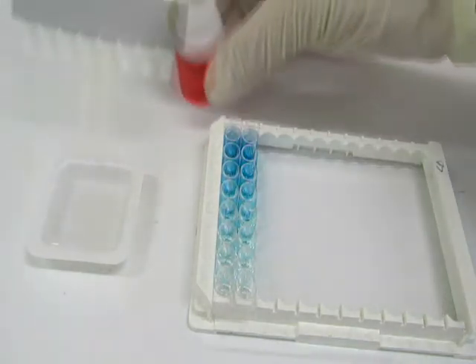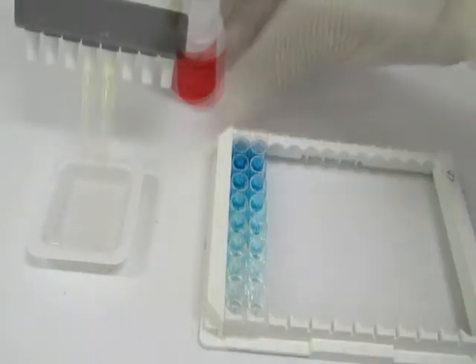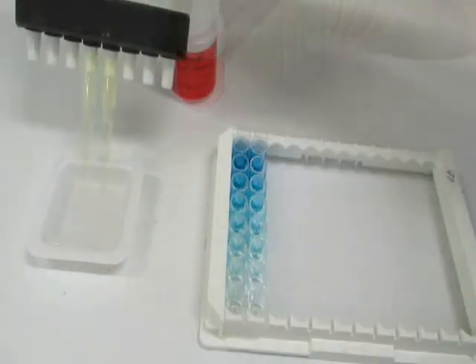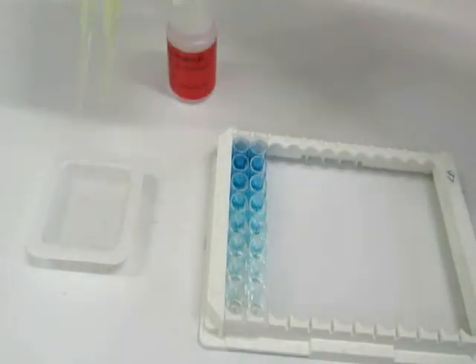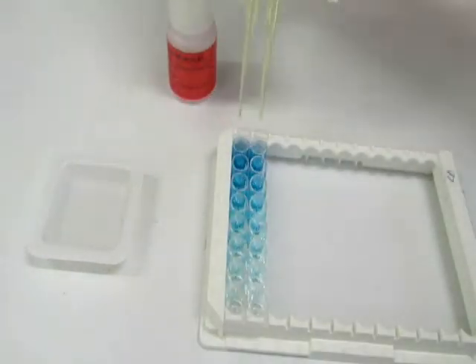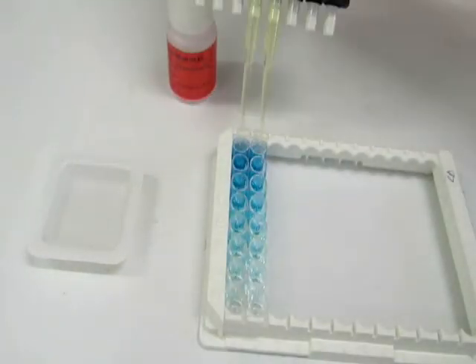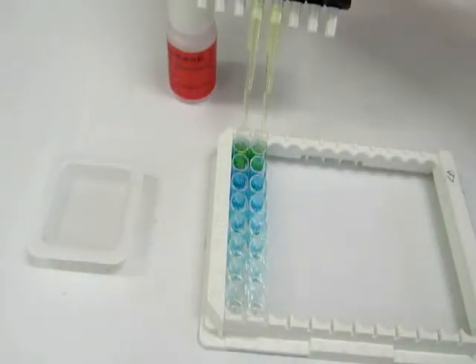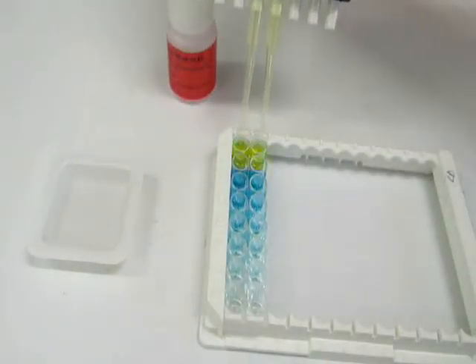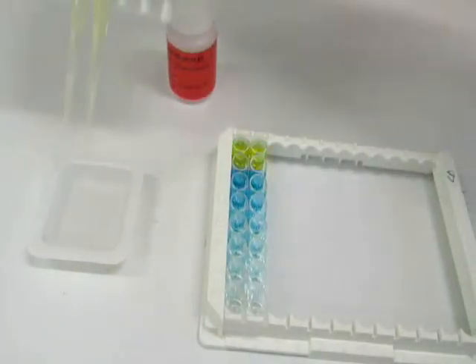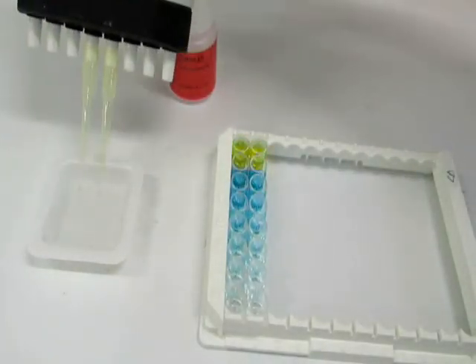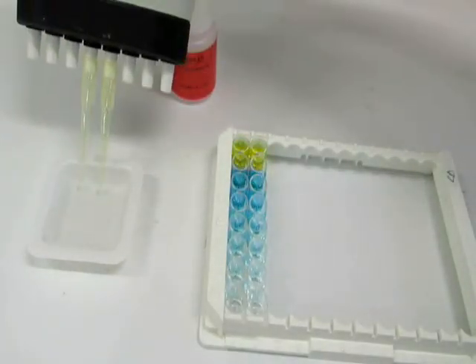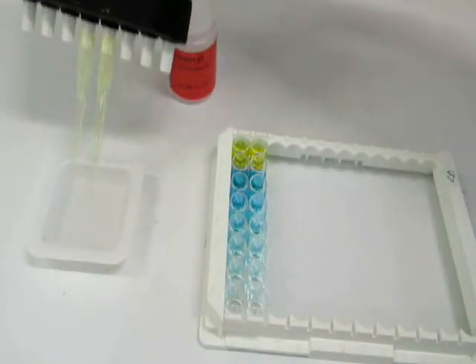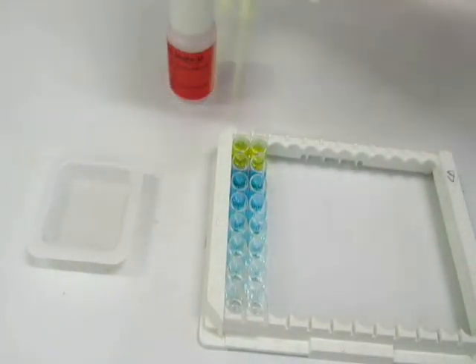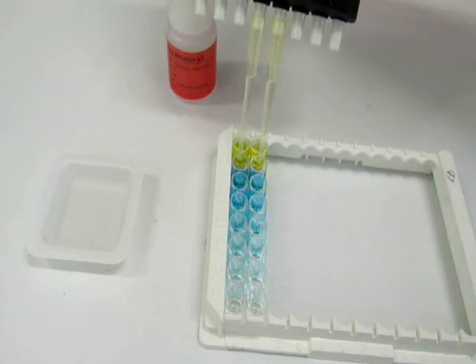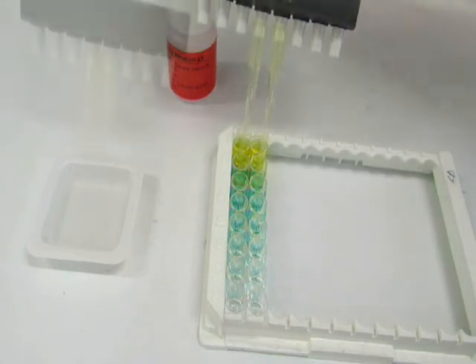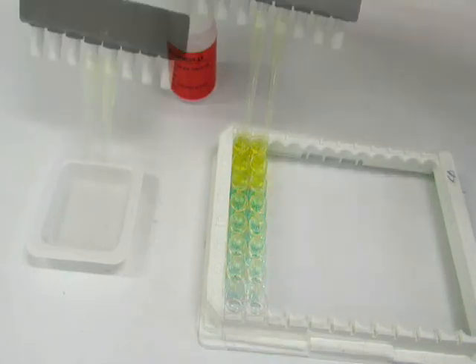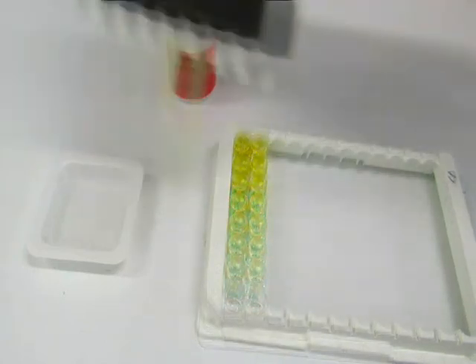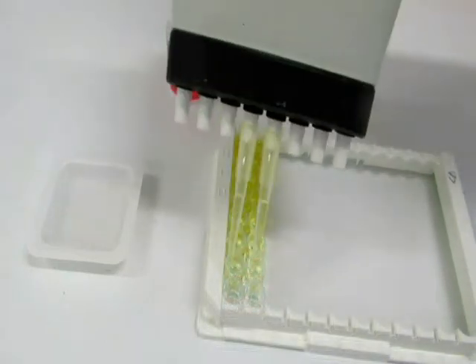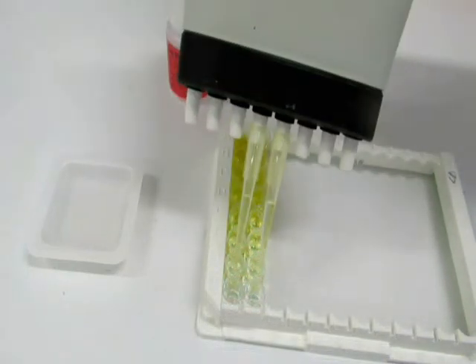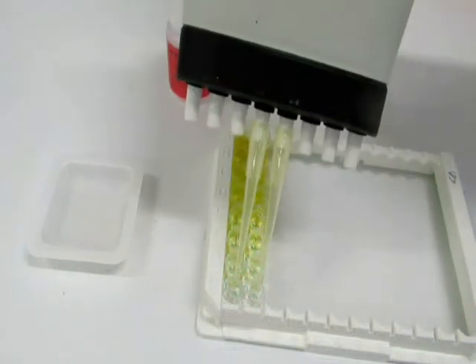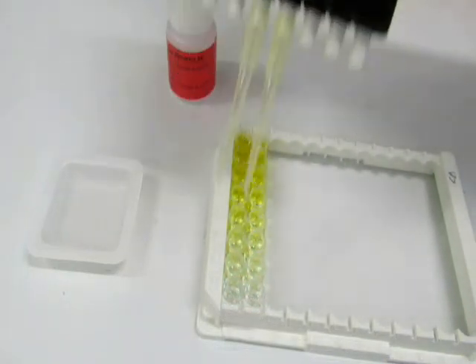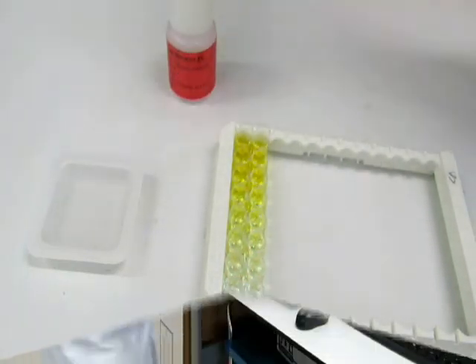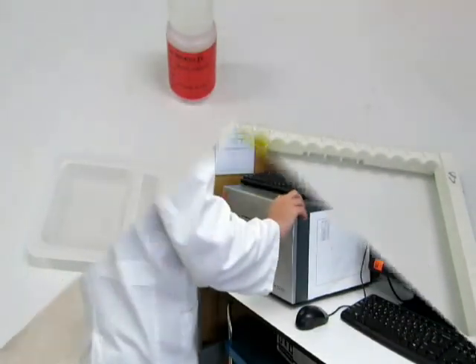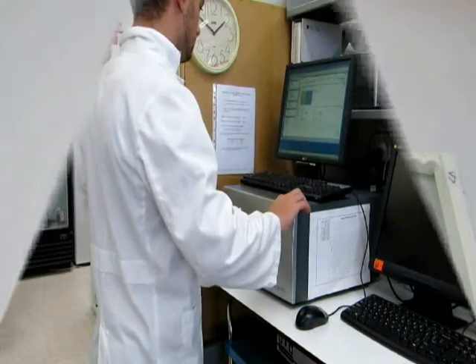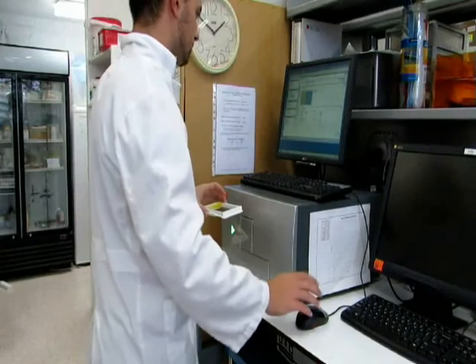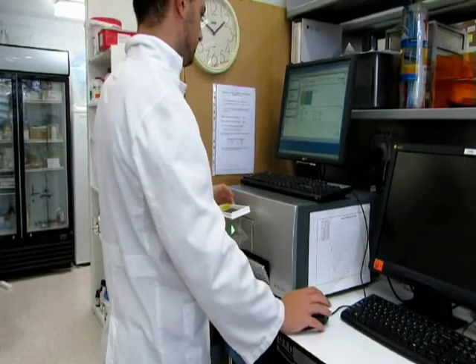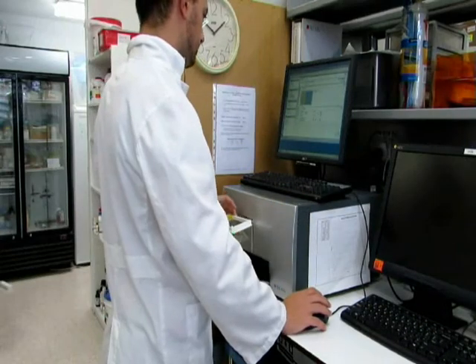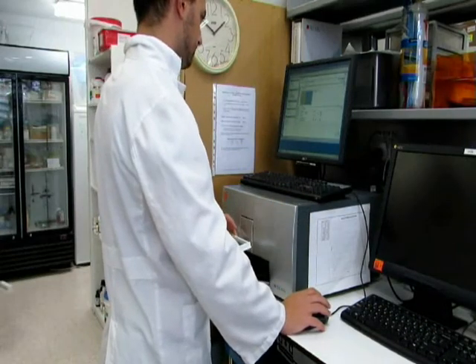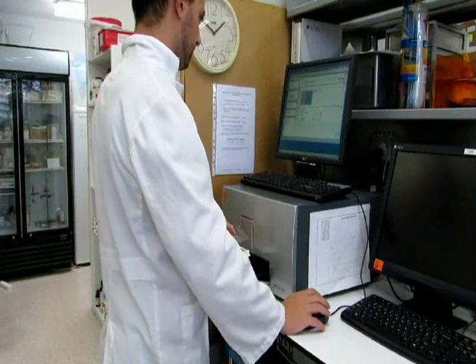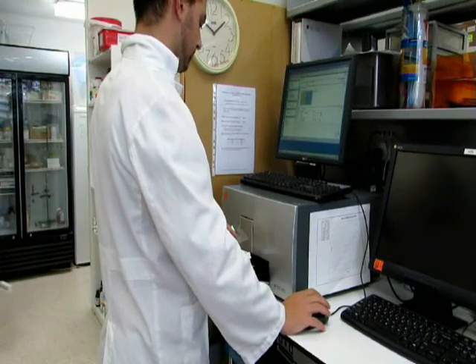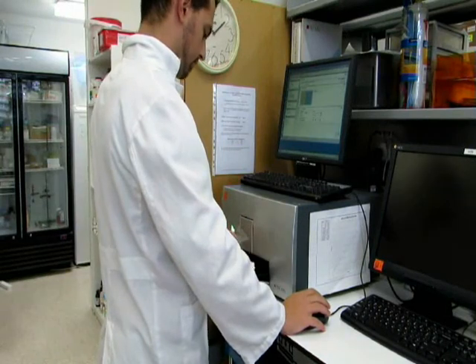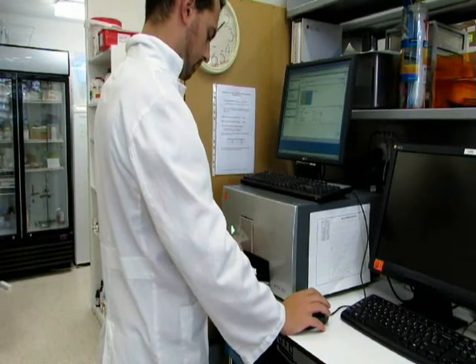Add 100 microliters of stop solution to each well. You will notice the color changing from blue to yellow. Read the absorbance of the wells with a microplate reader.